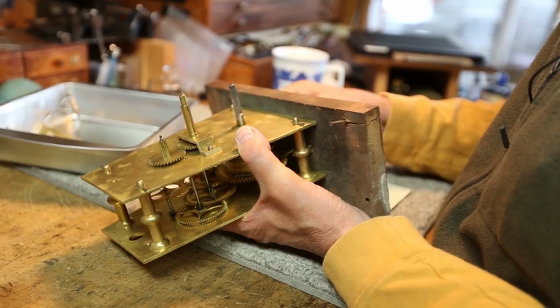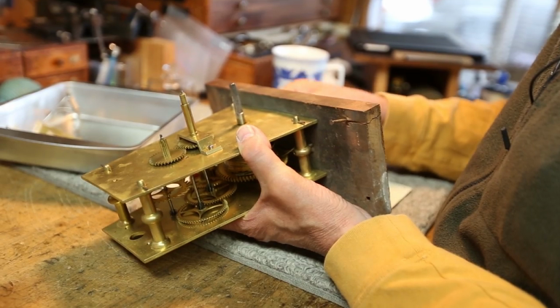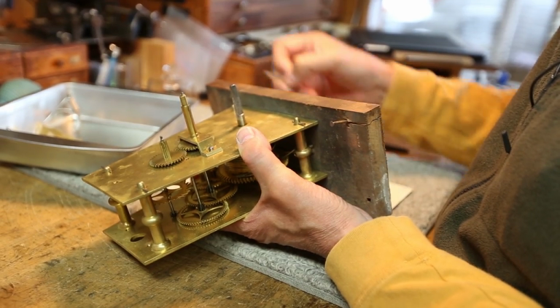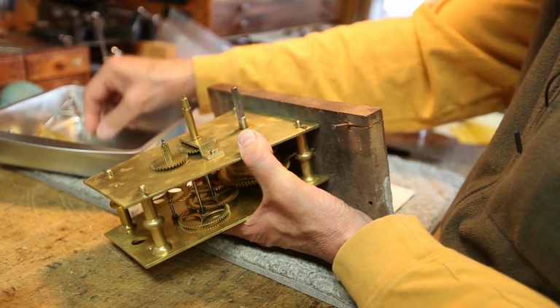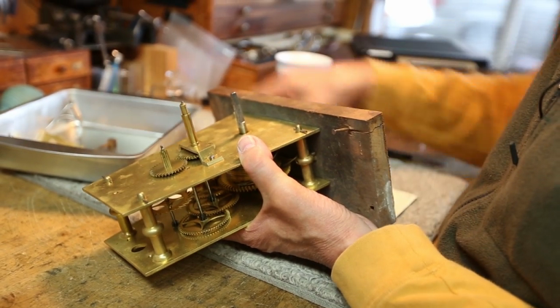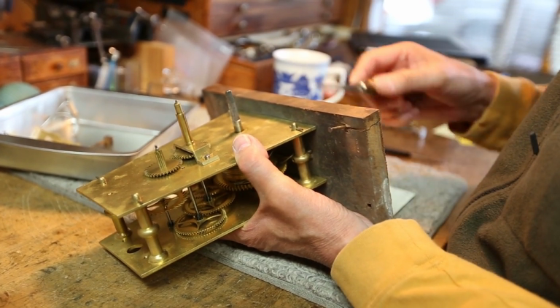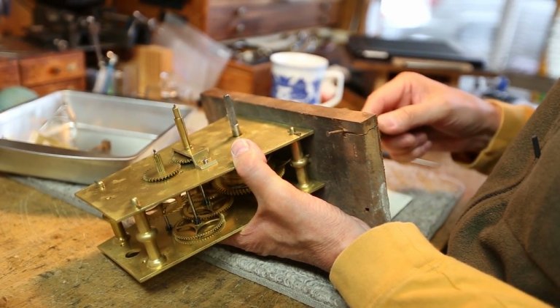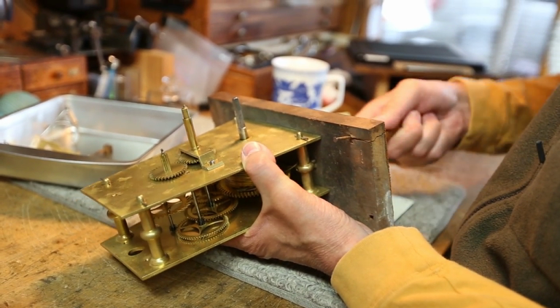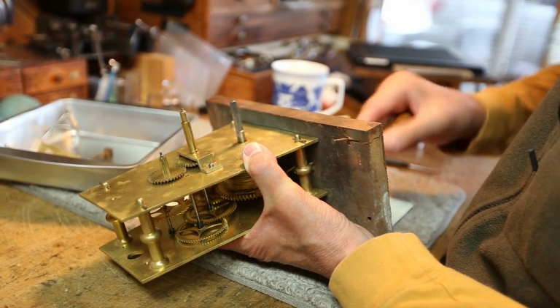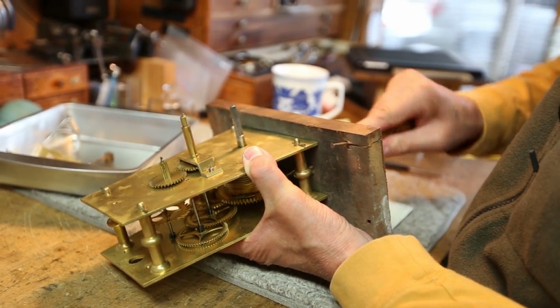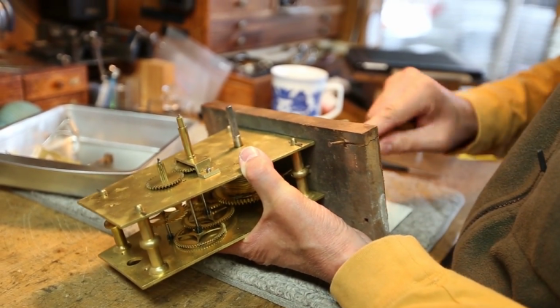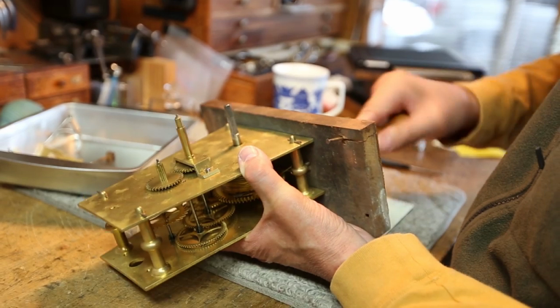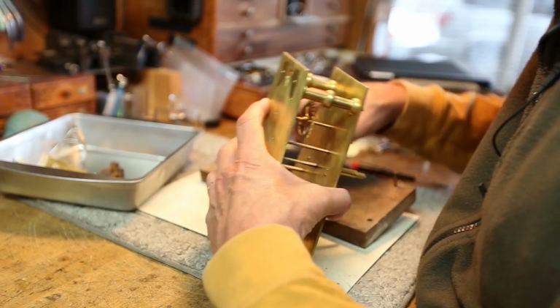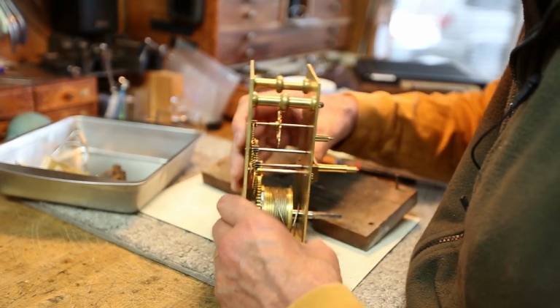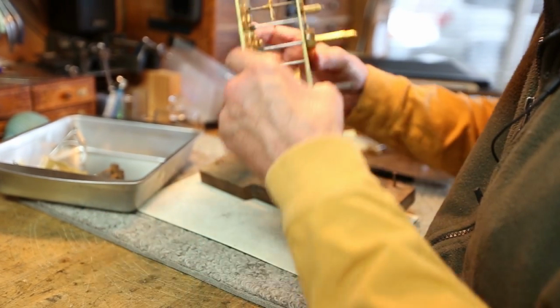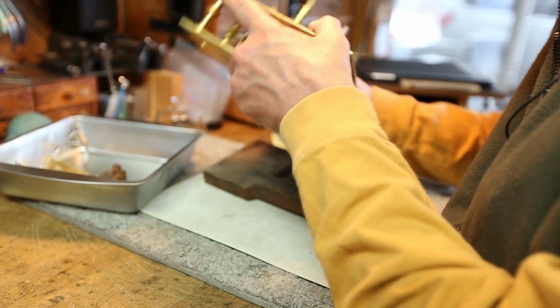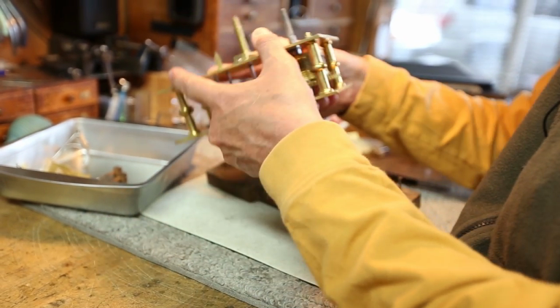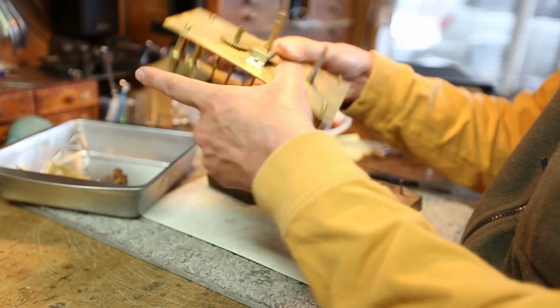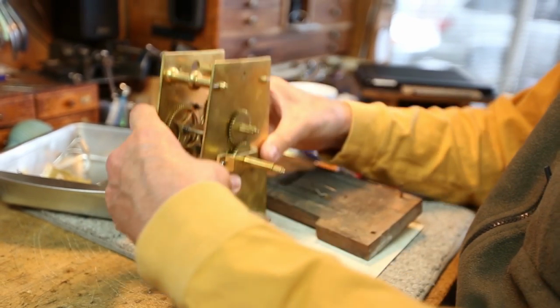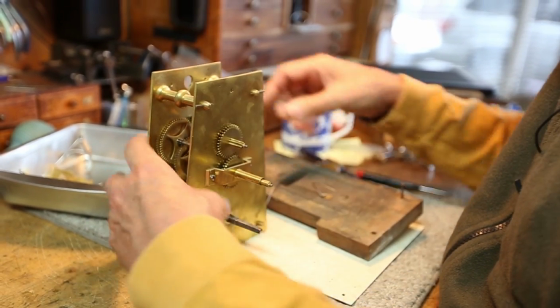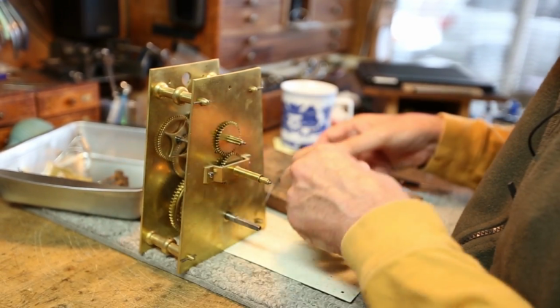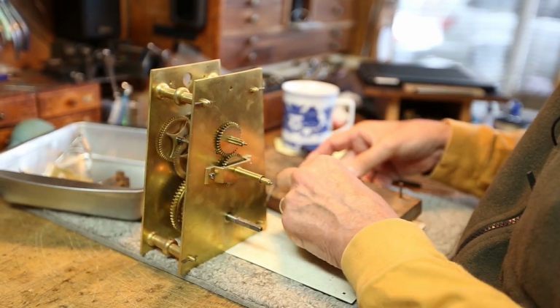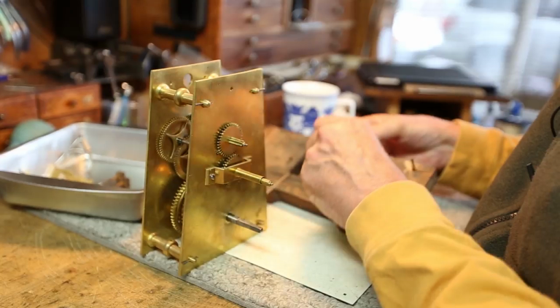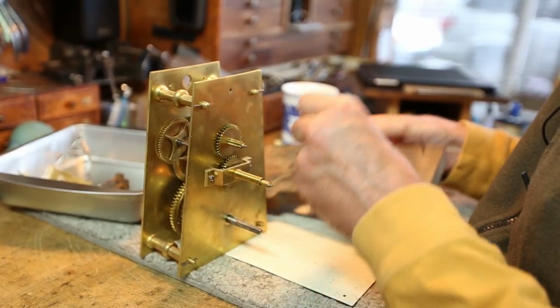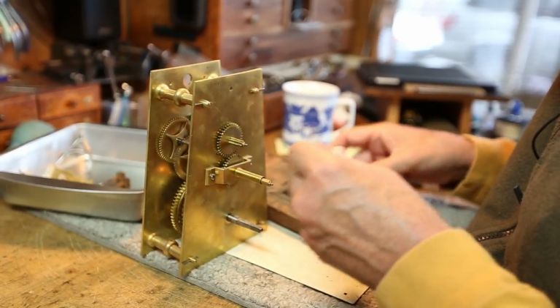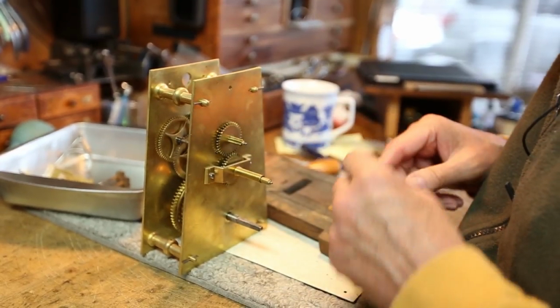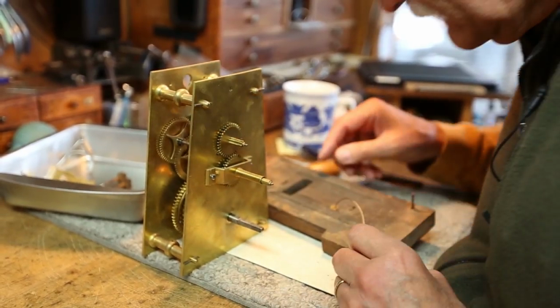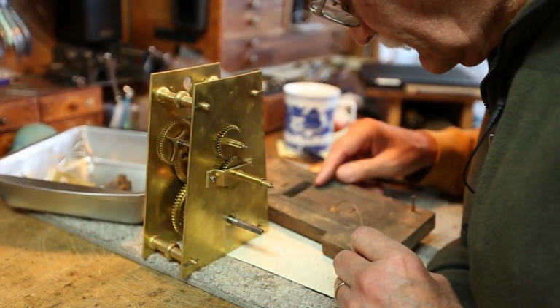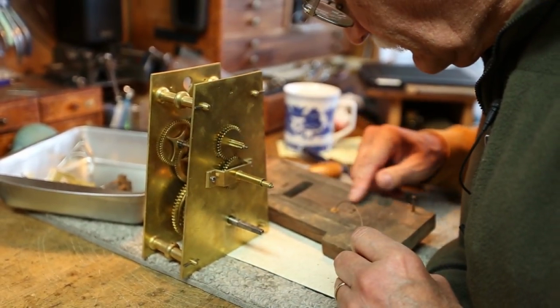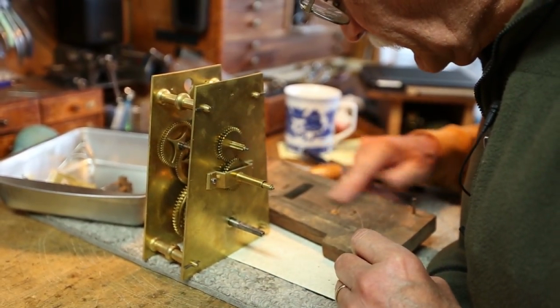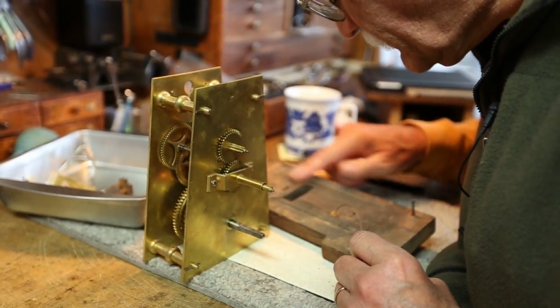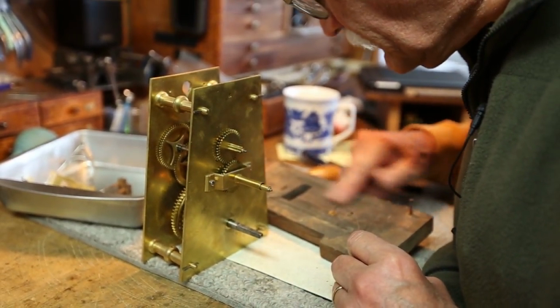I would guess it was made in 1810, somewhere along in there. That's a very good clock. No brass chips, just dirt.